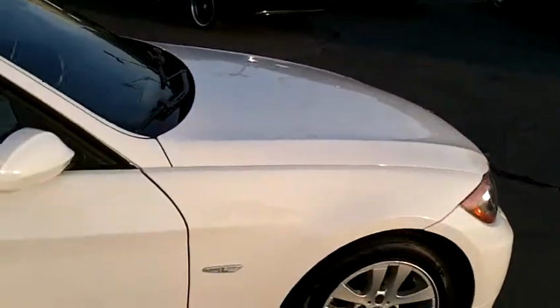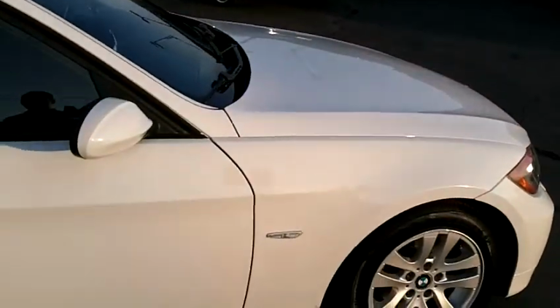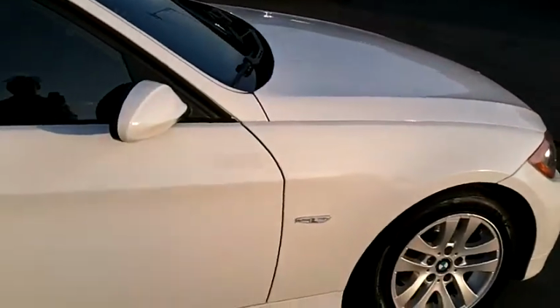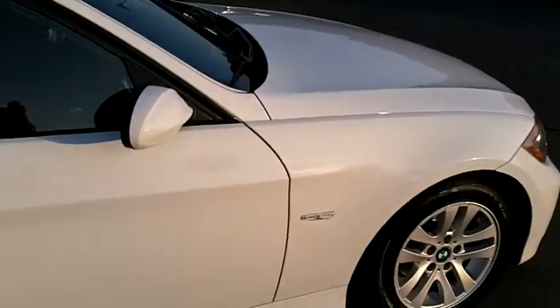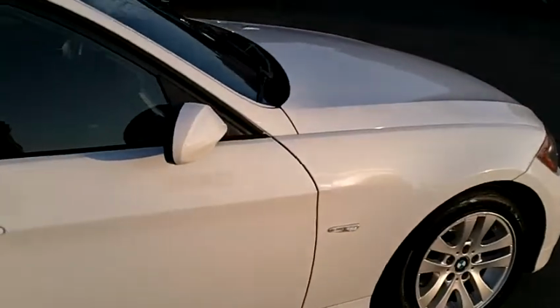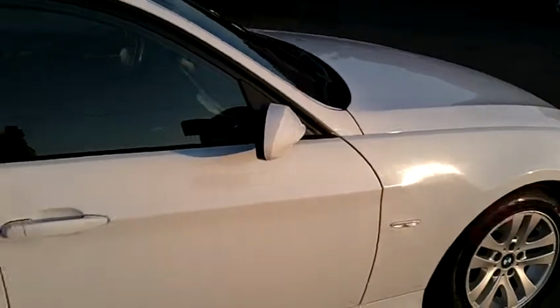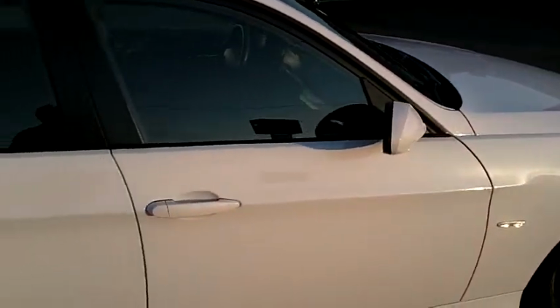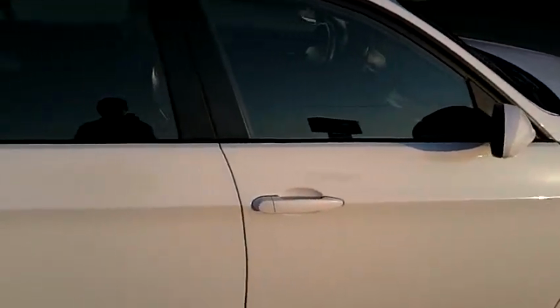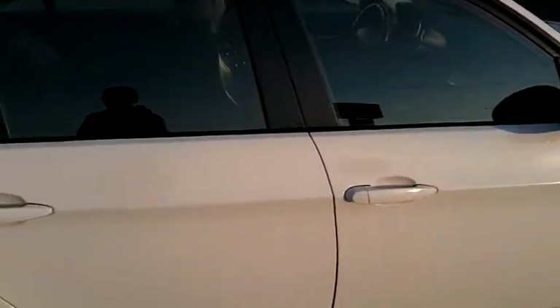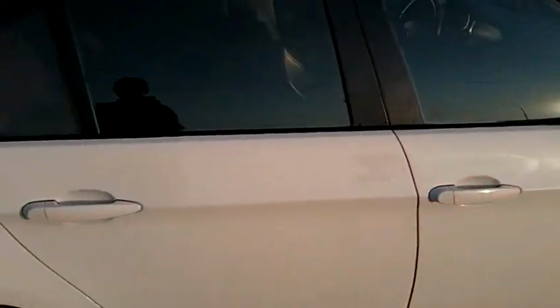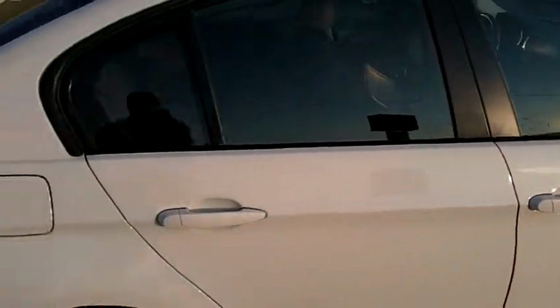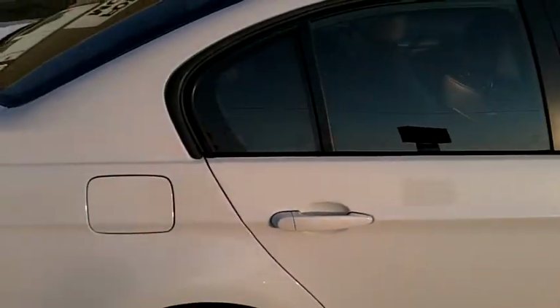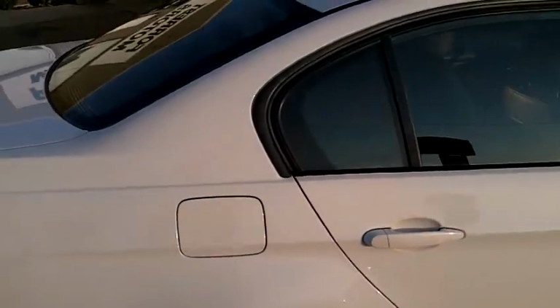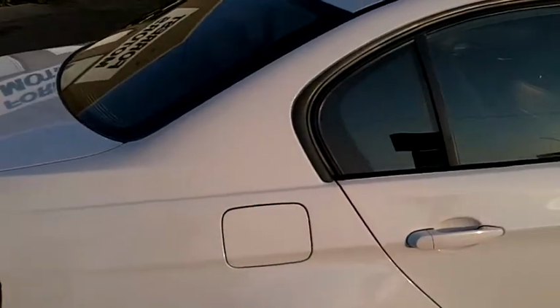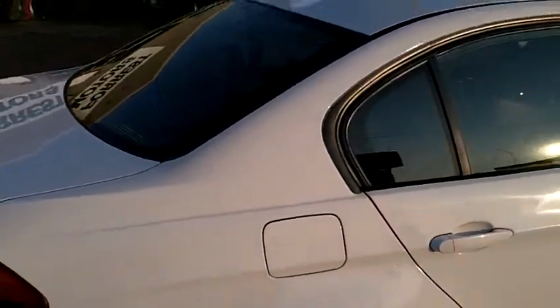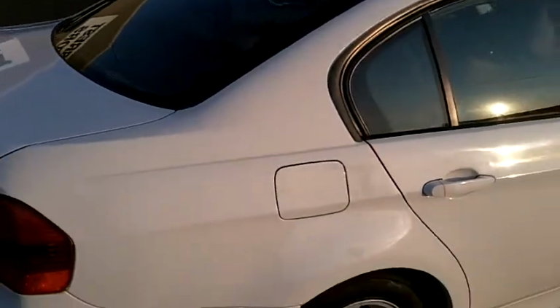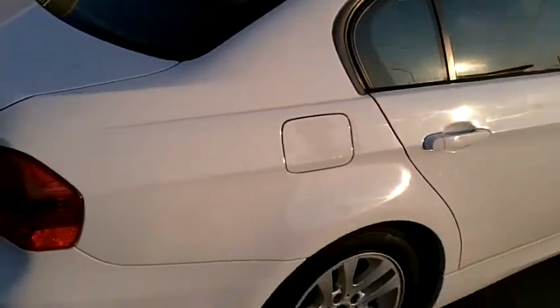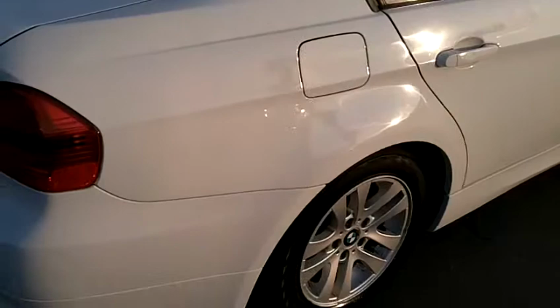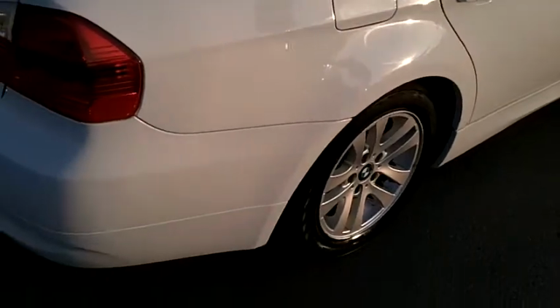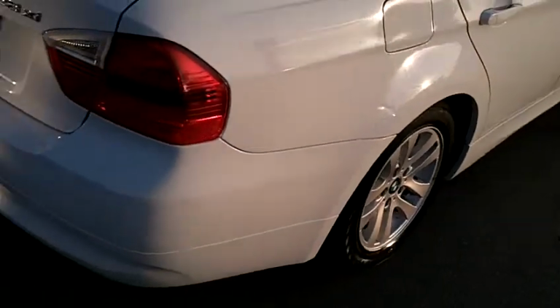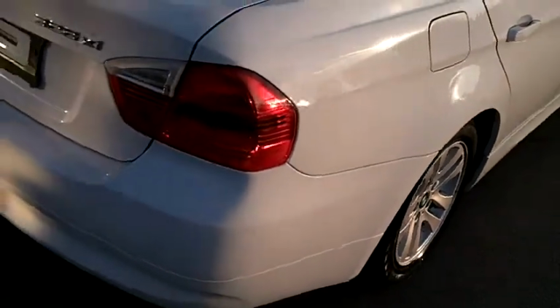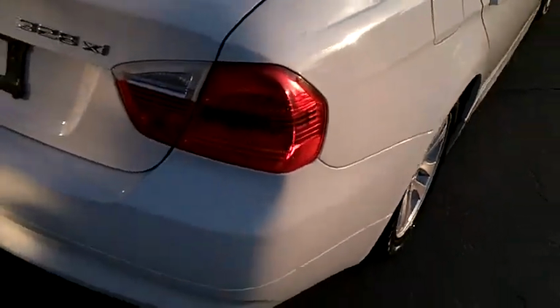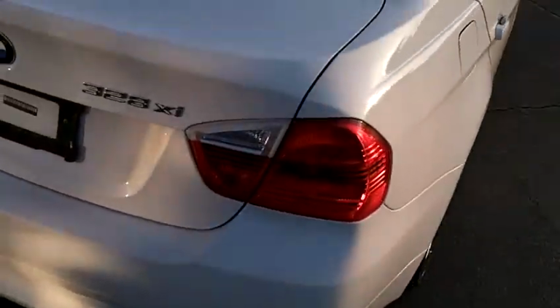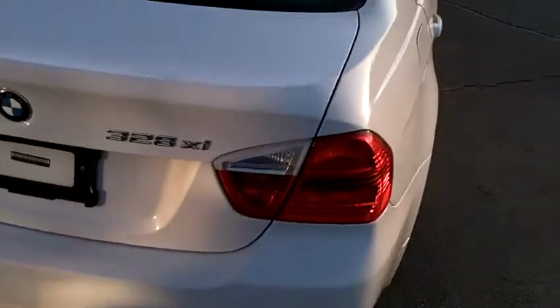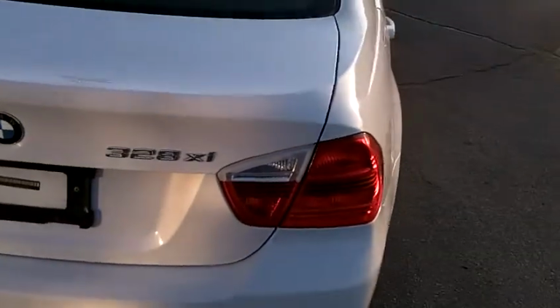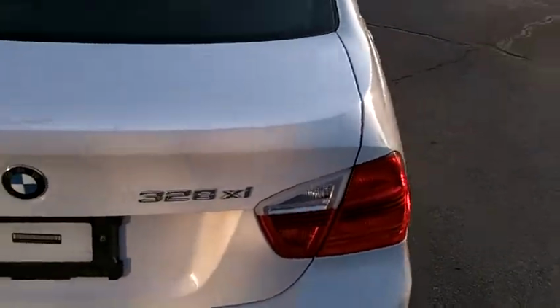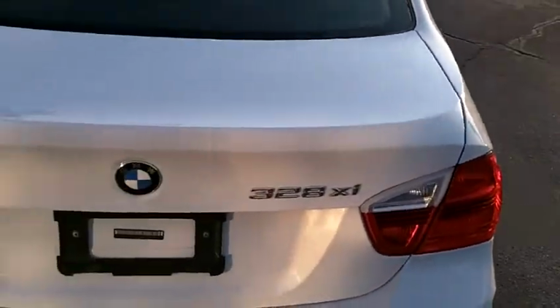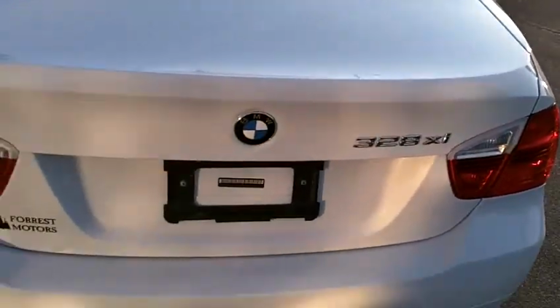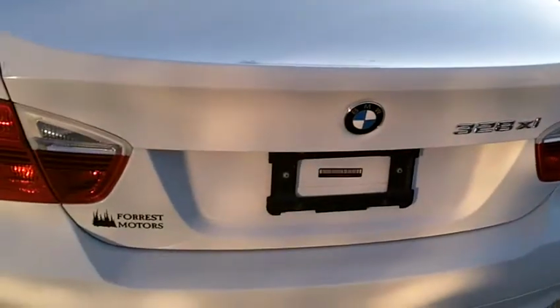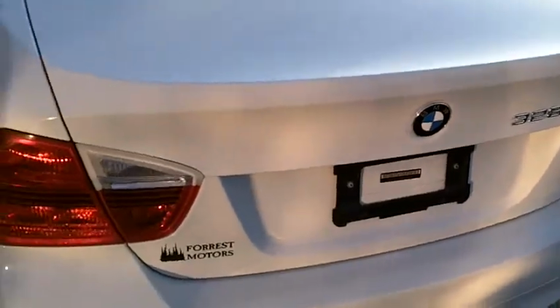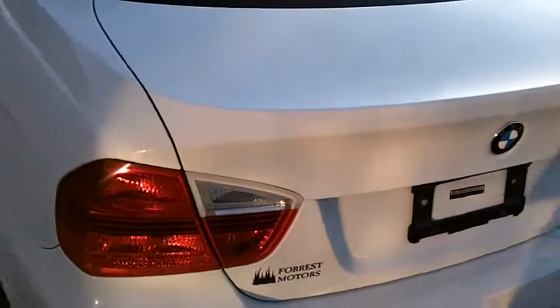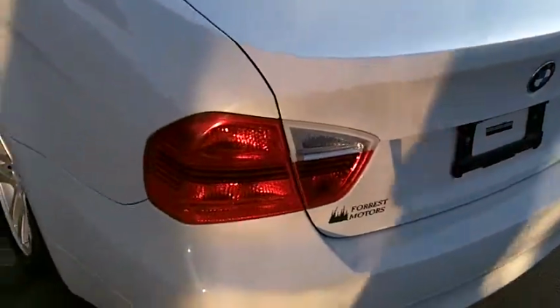The right side of the vehicle has no dings, dents, scrapes, or scratches. It's obviously been very well cared for and well taken care of. The rear bumper and trunk are in beautiful condition as well.